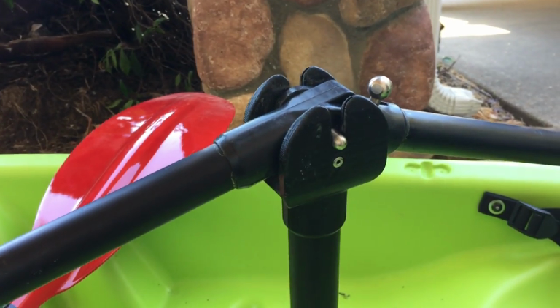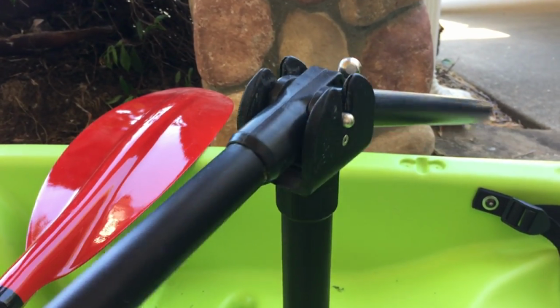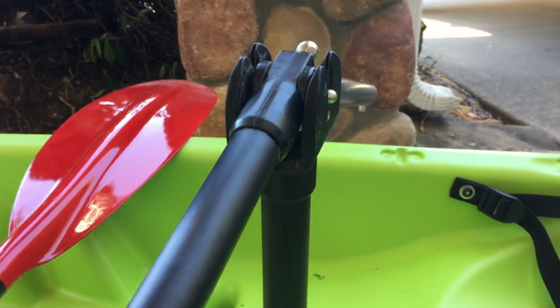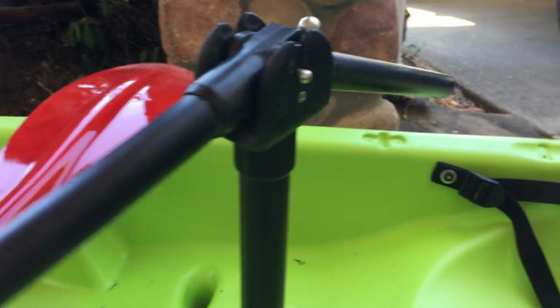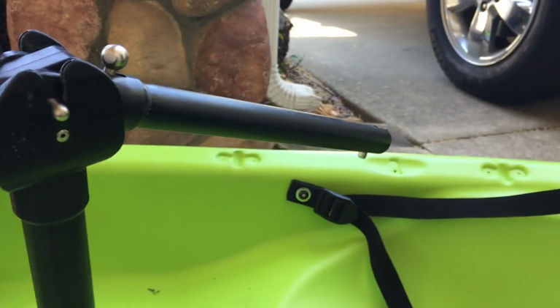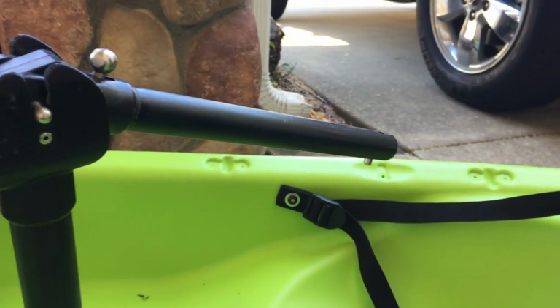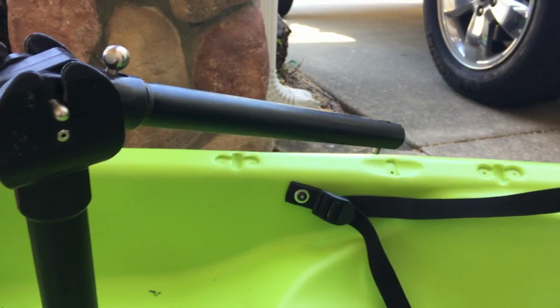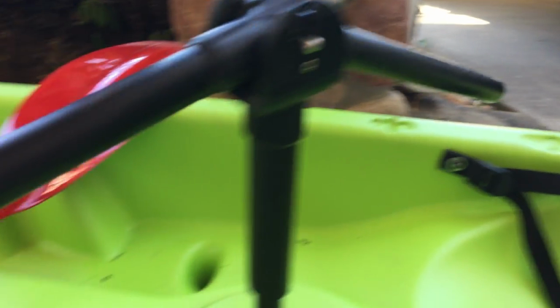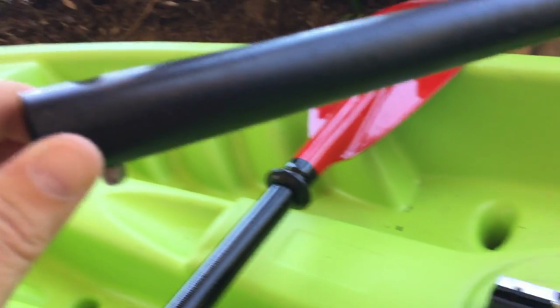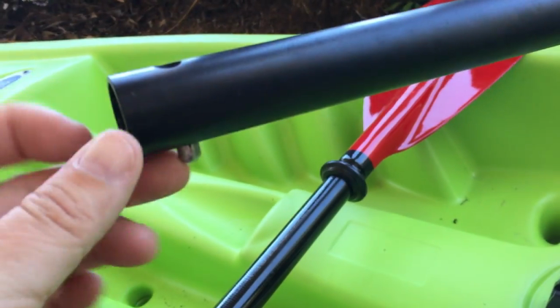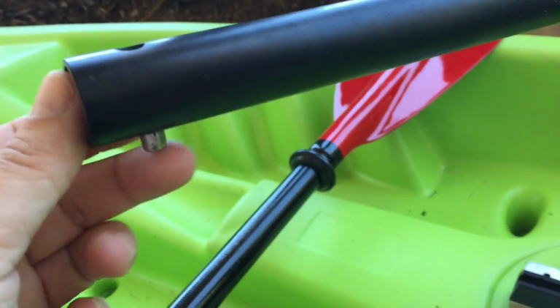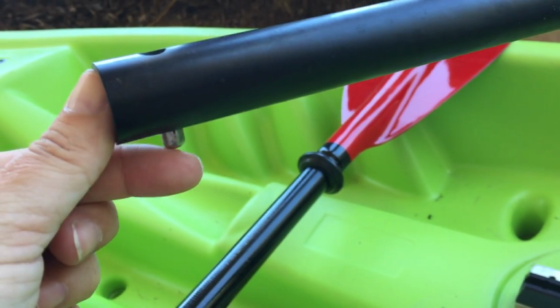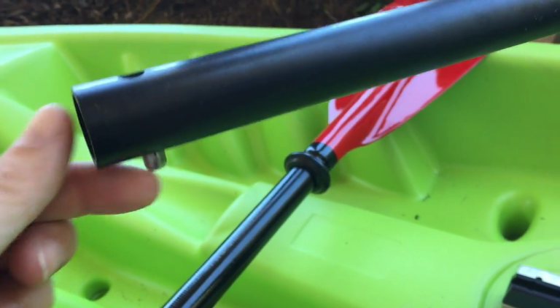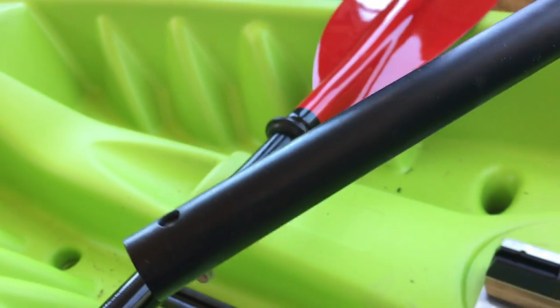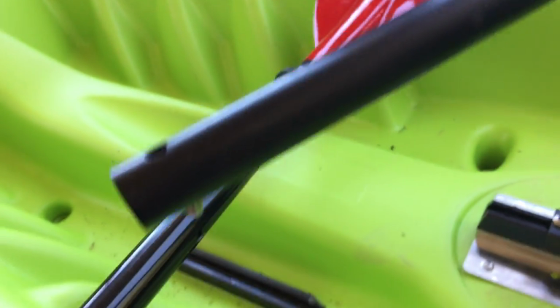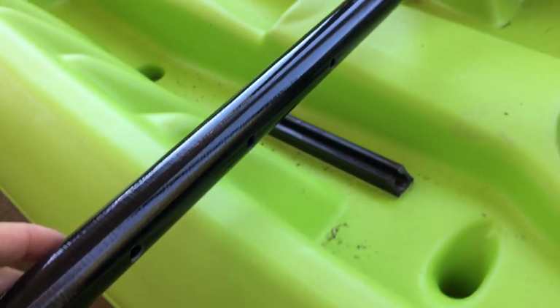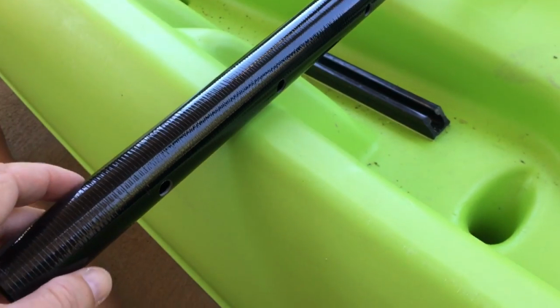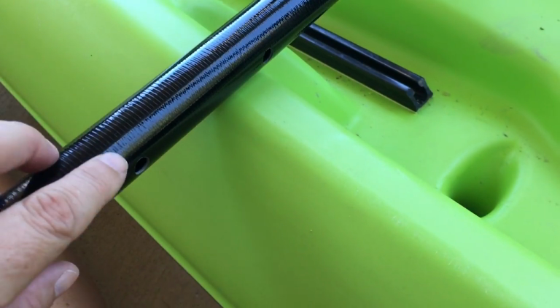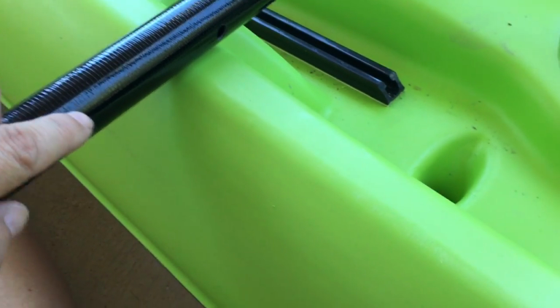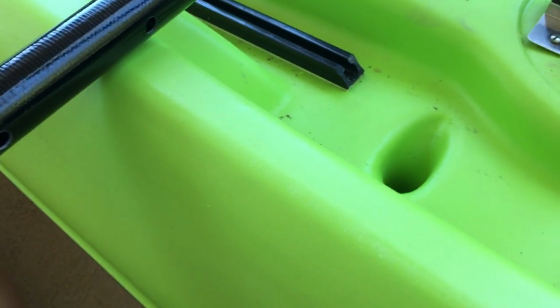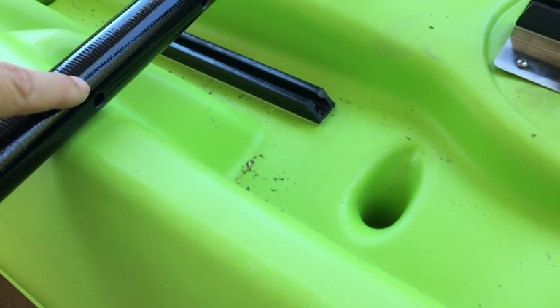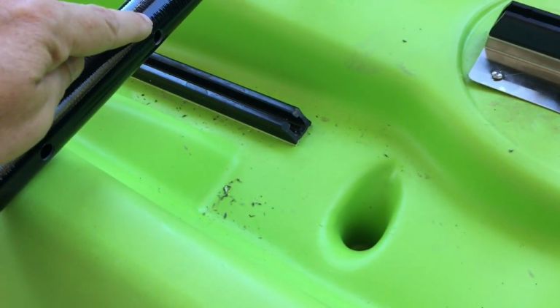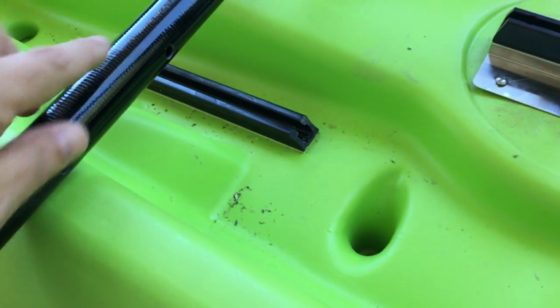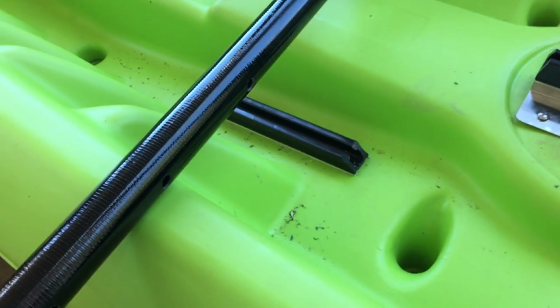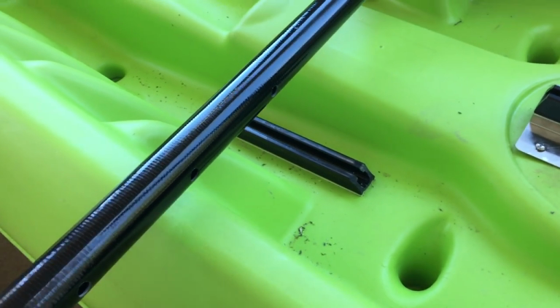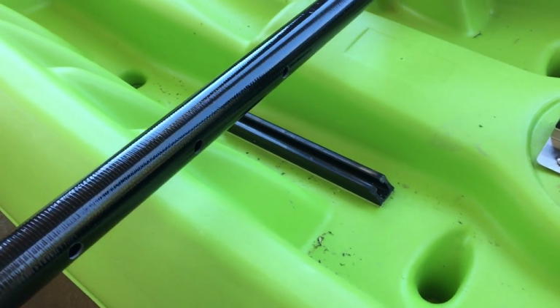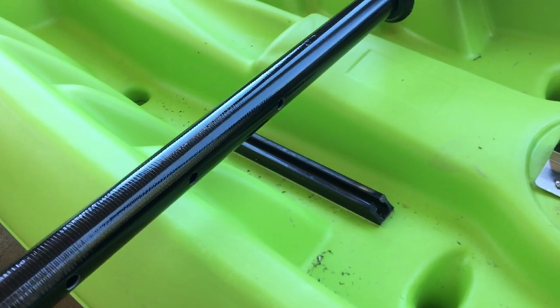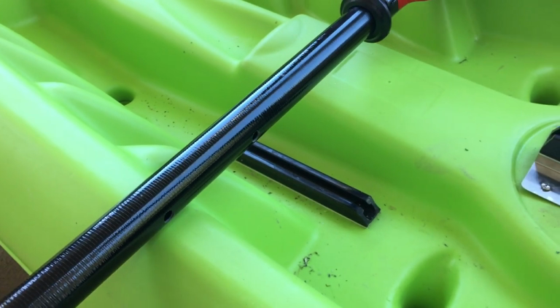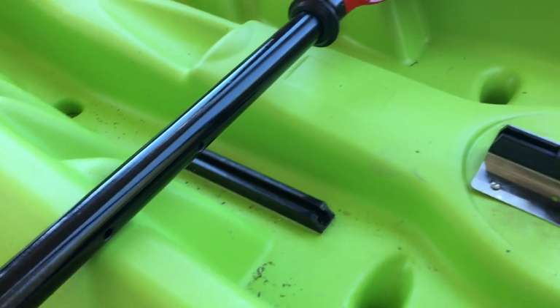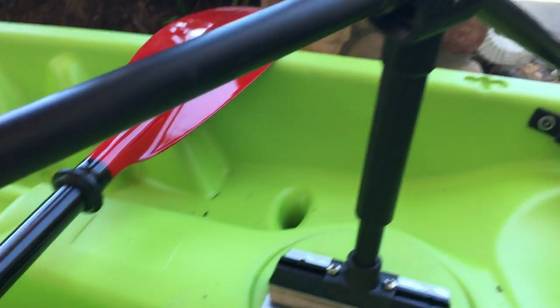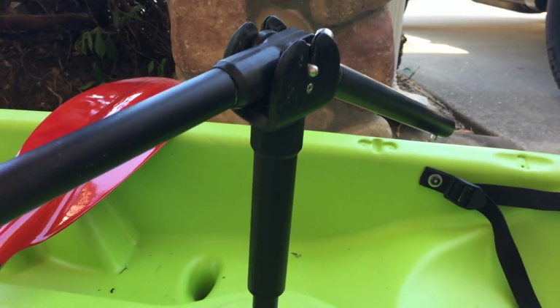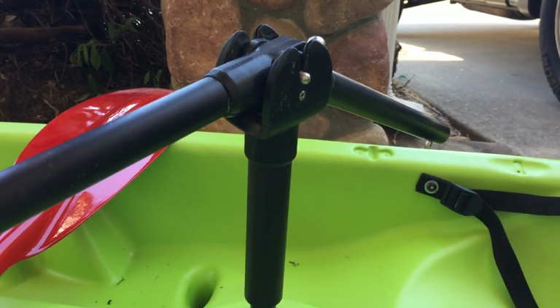I have it in the angled position. I do not have the paddles on, as you can see, because I wanted to show you that there is a push pin here that can lock into one of three holes in each shaft. So you can lengthen each shaft depending on the size of your kayak.